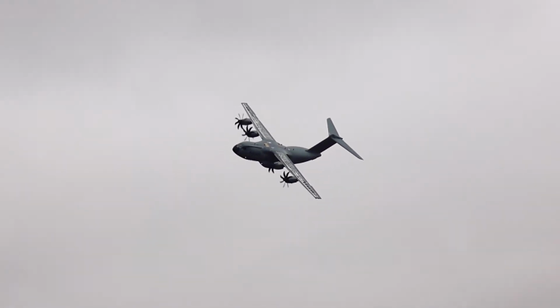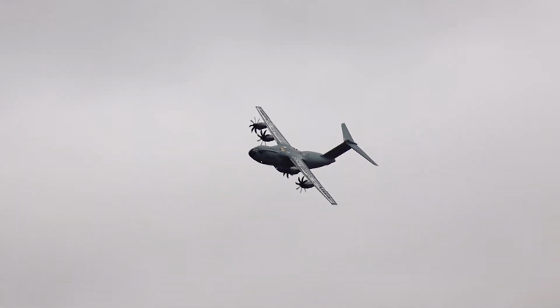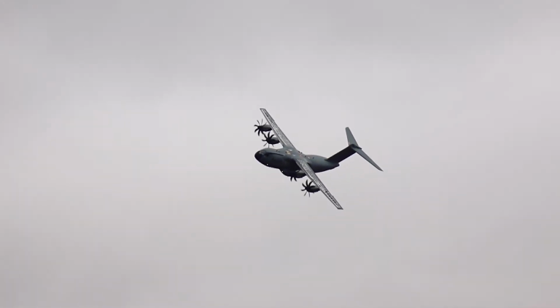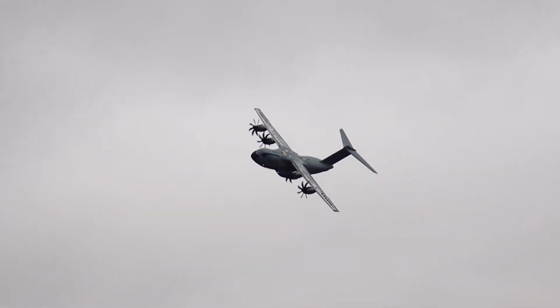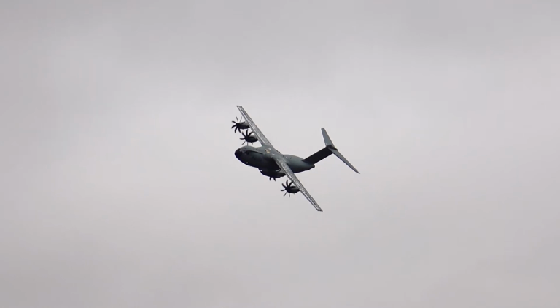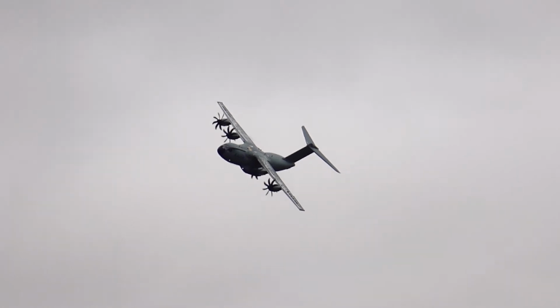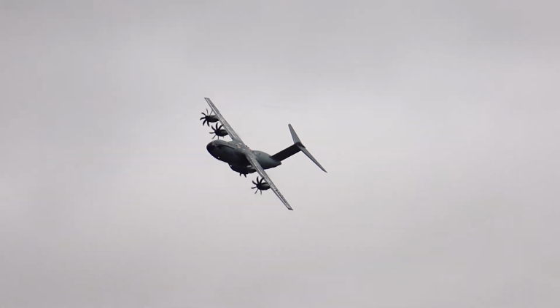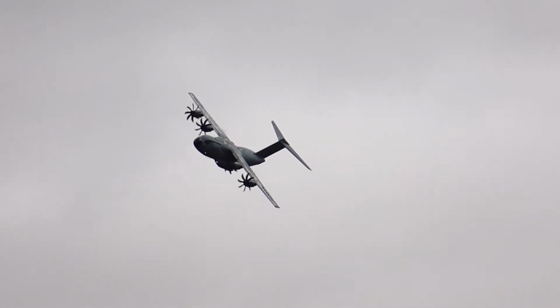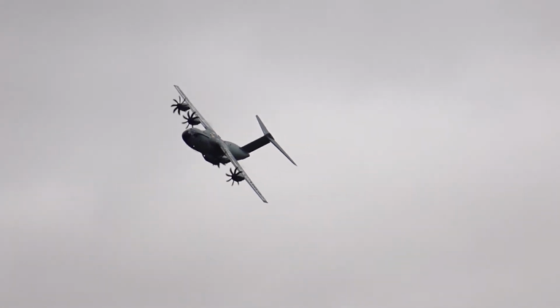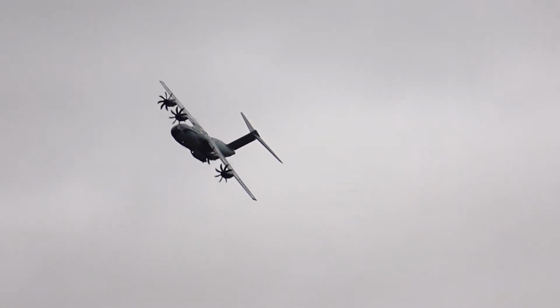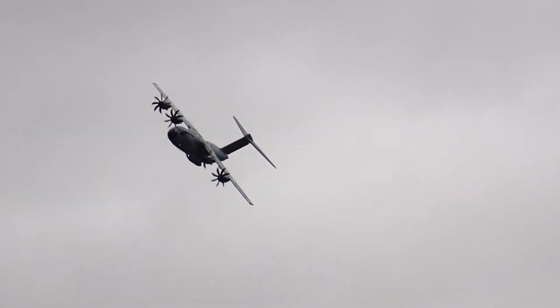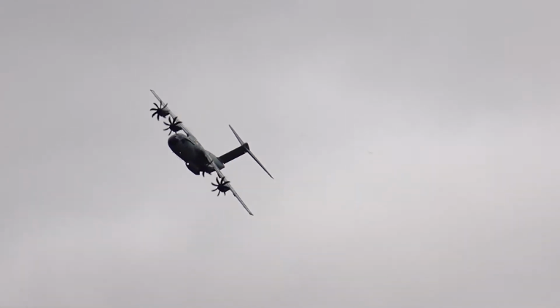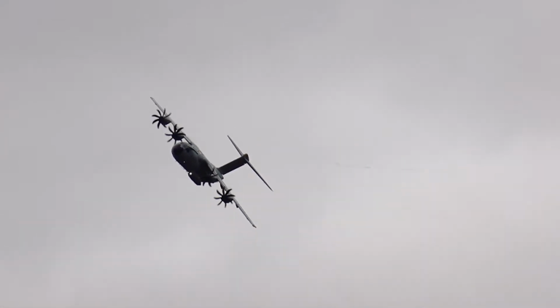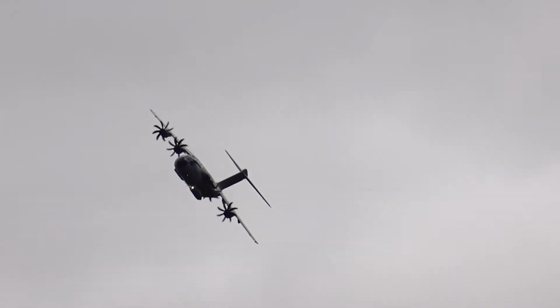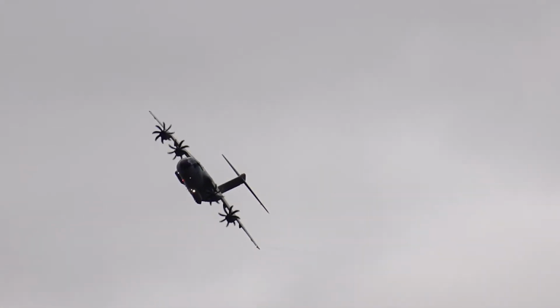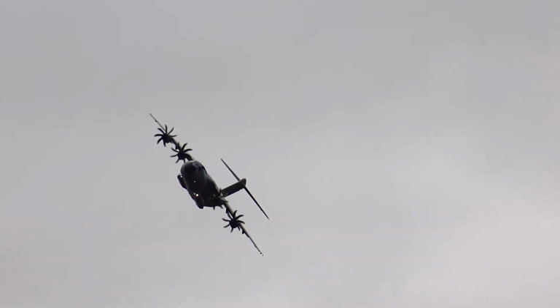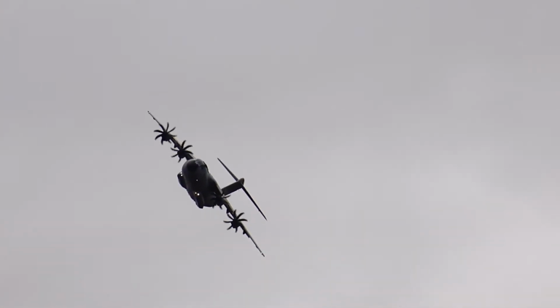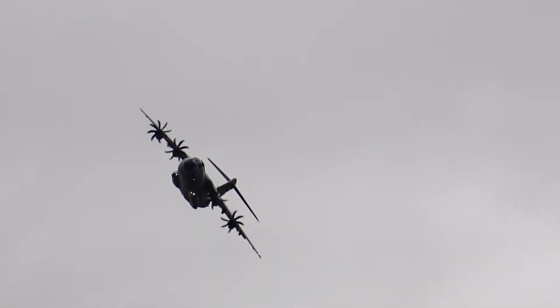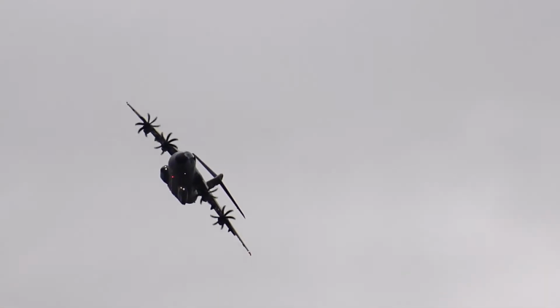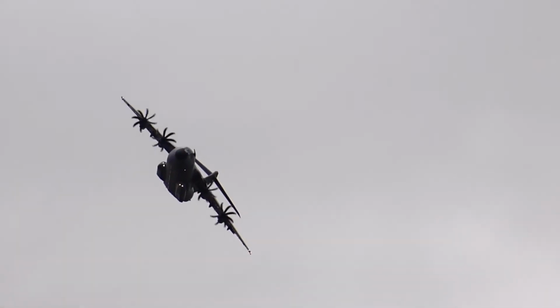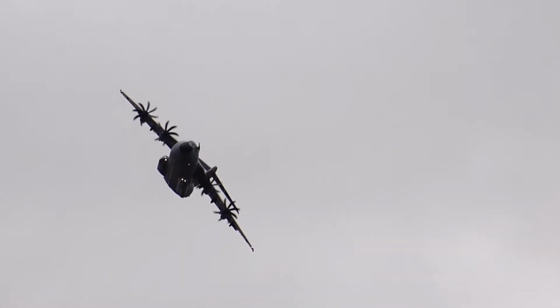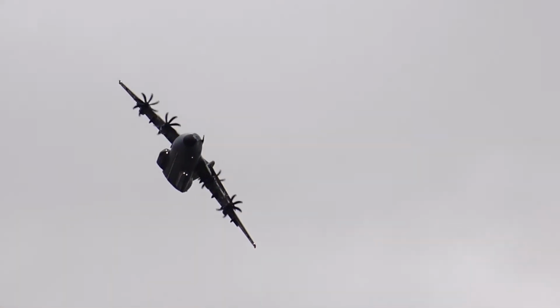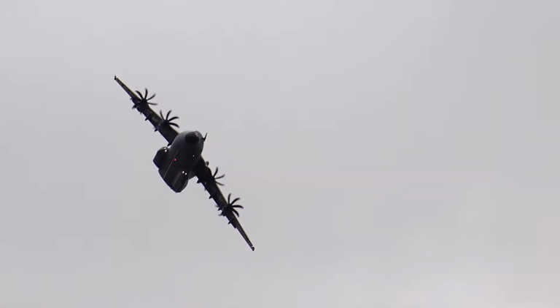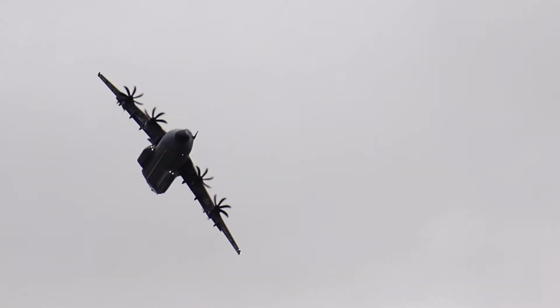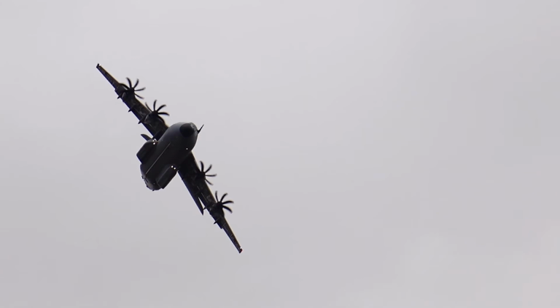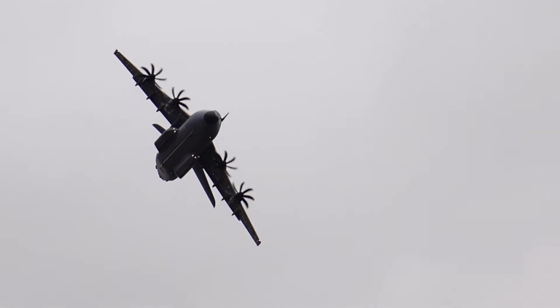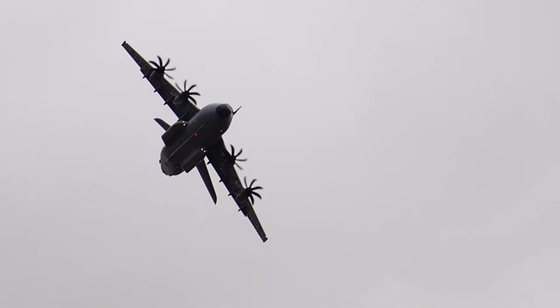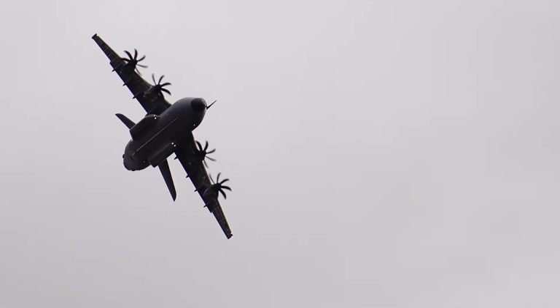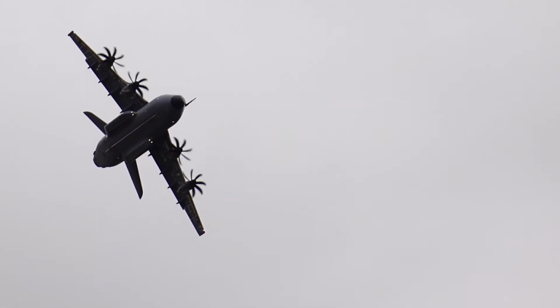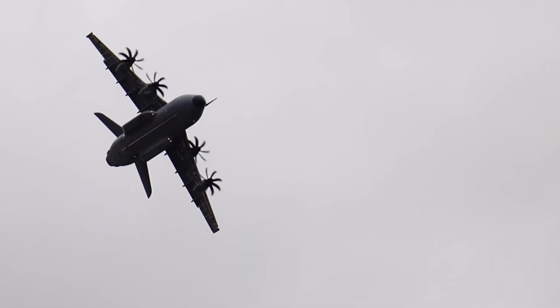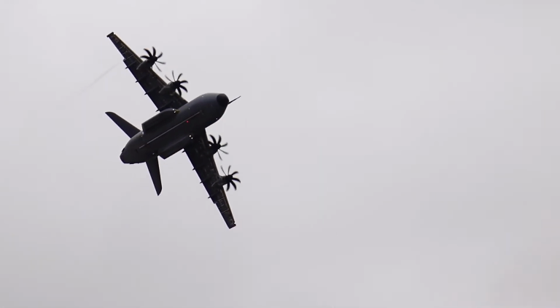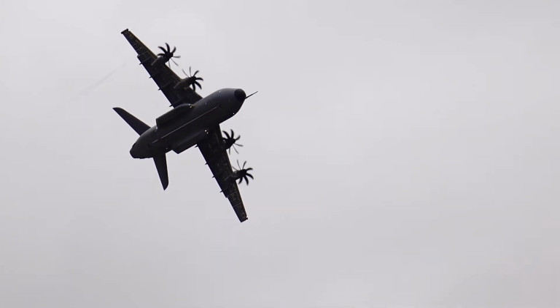Yes, there's a lot of tactical relevance in this display. That steep turn from take-off isn't the sort of thing that you might use on some operational missions.